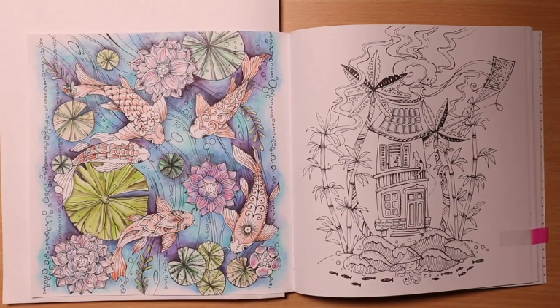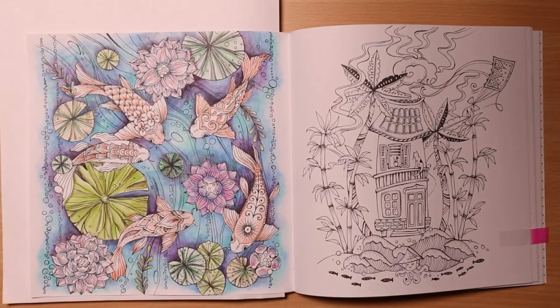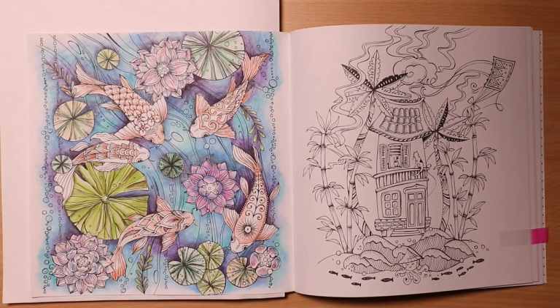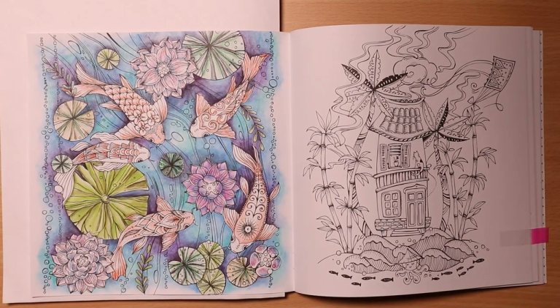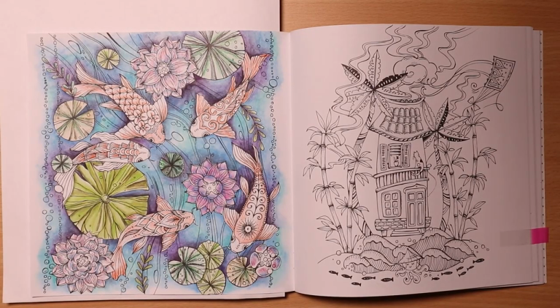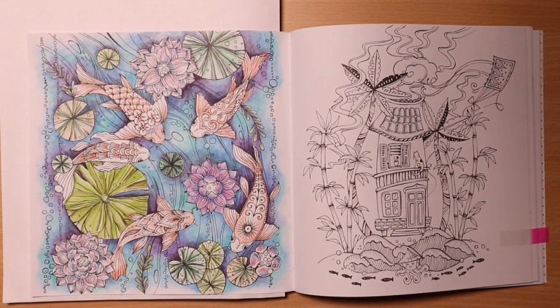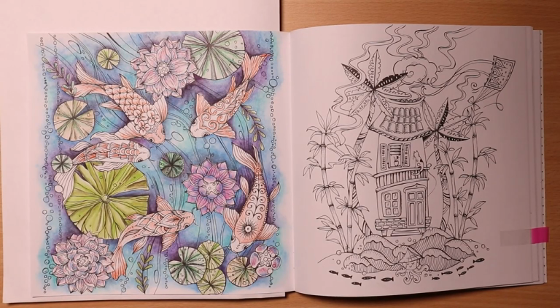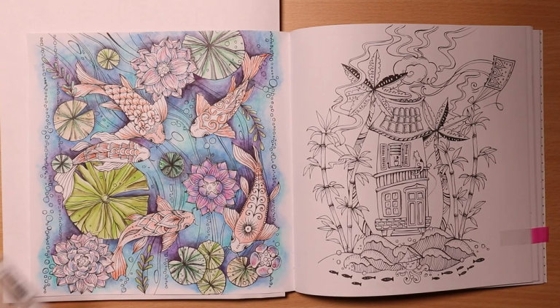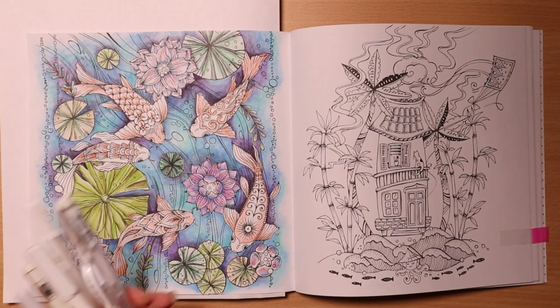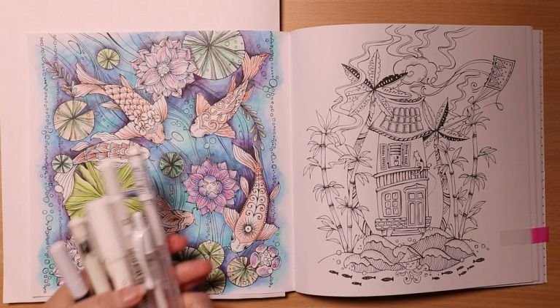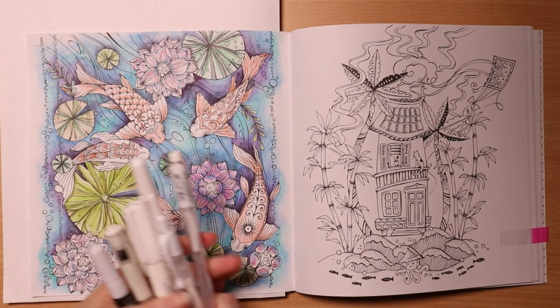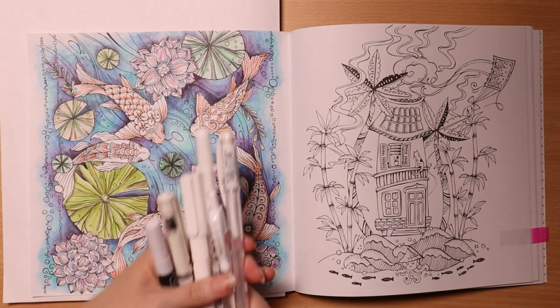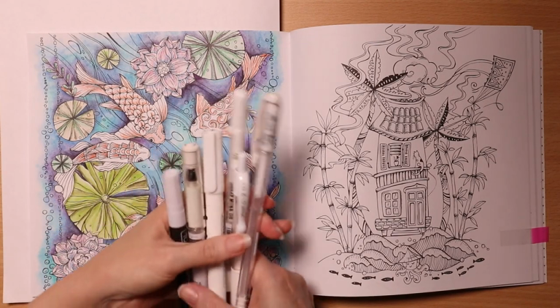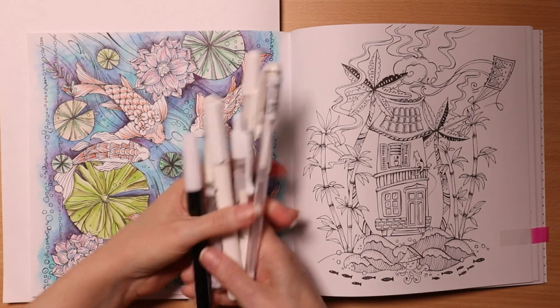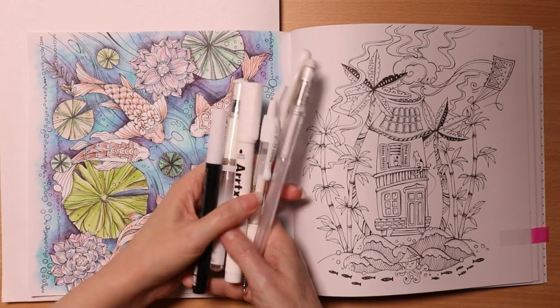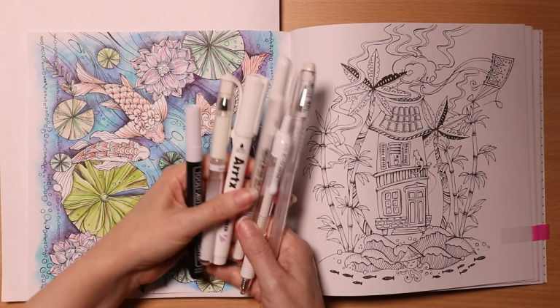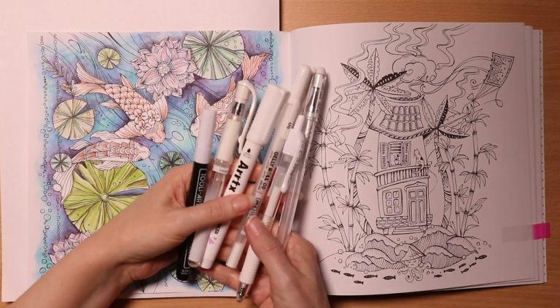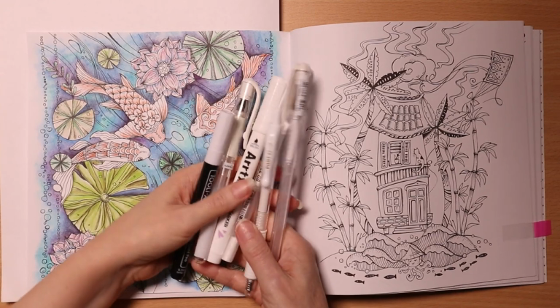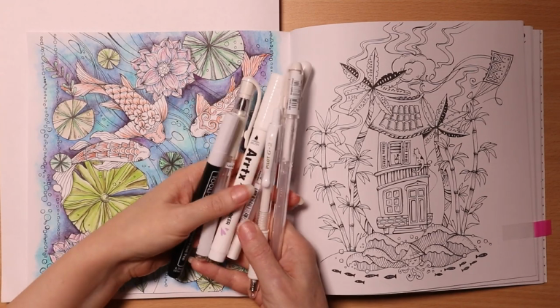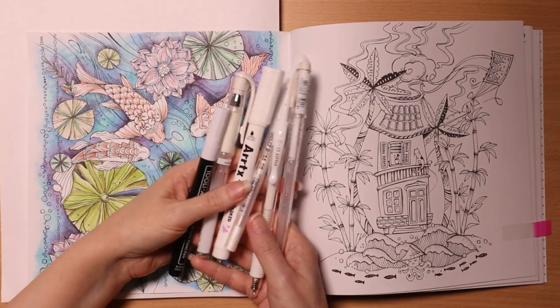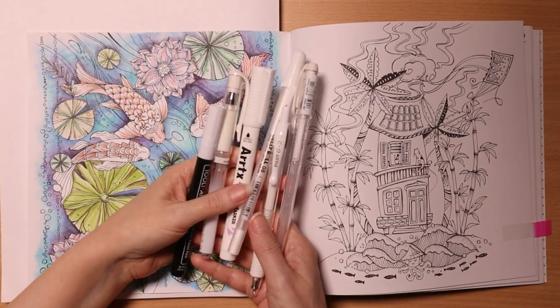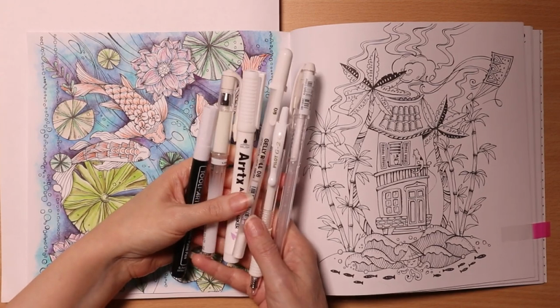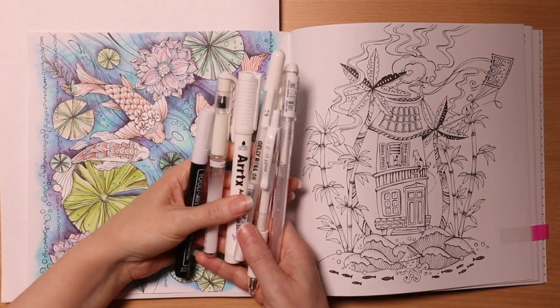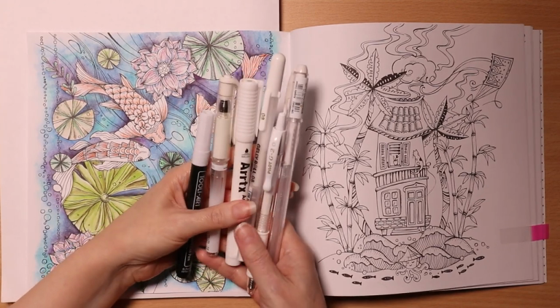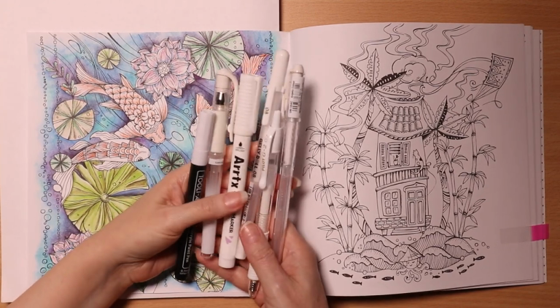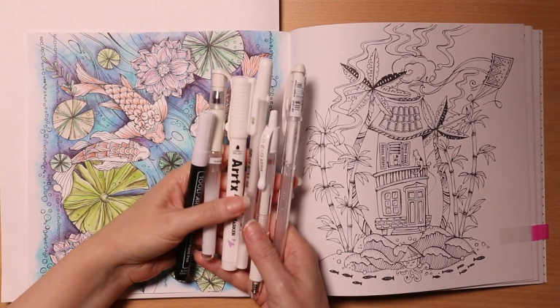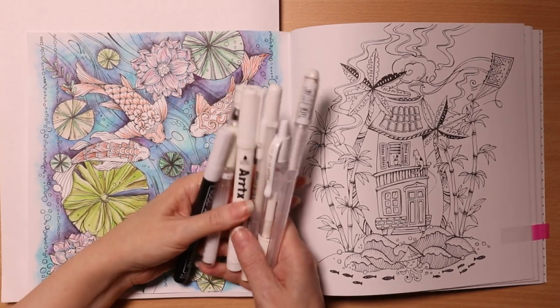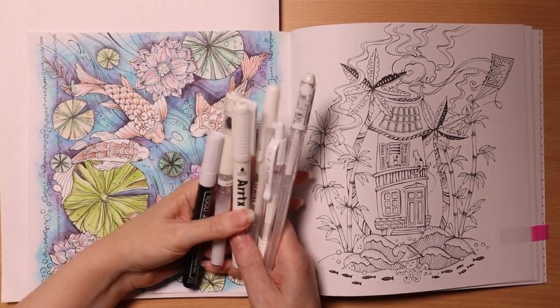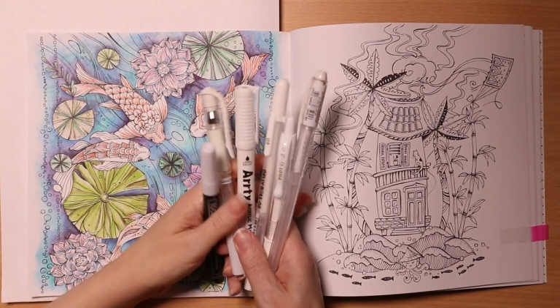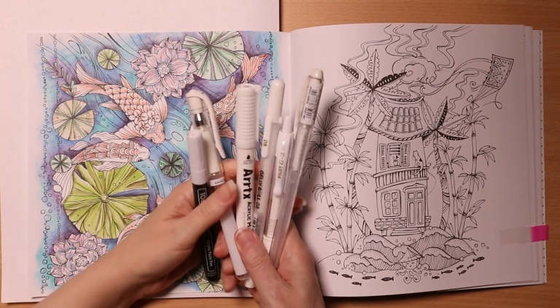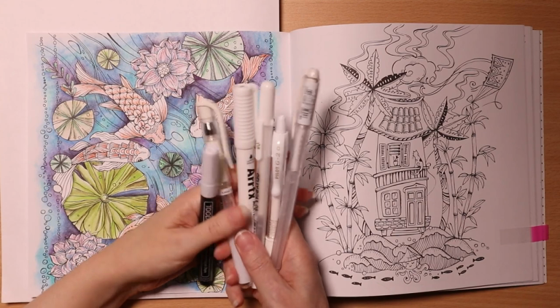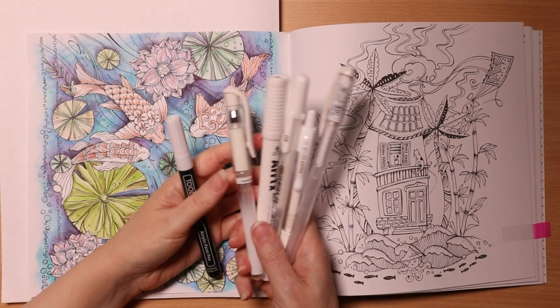I've done a little bit of activating, but now I'm going to go in with my white pen. So many white pens — which one to use? It depends on the night, doesn't it? Which one's going to behave?